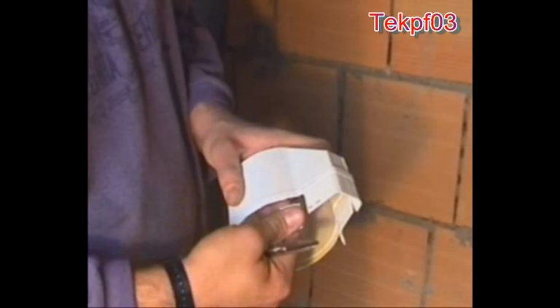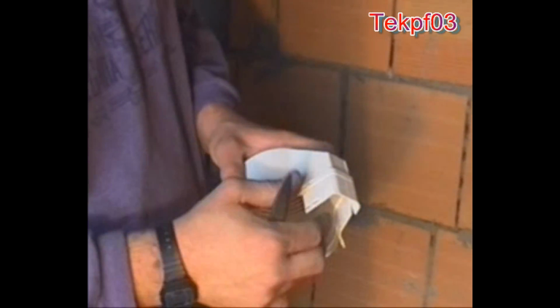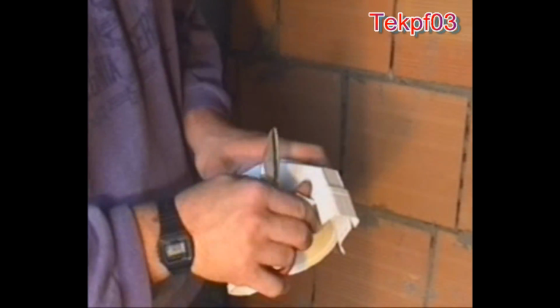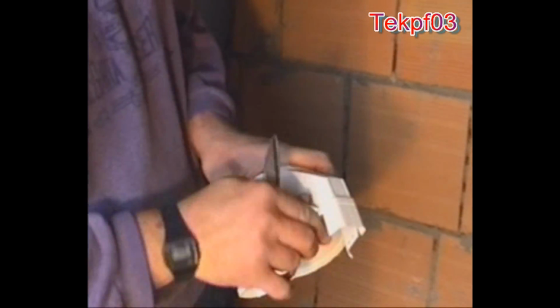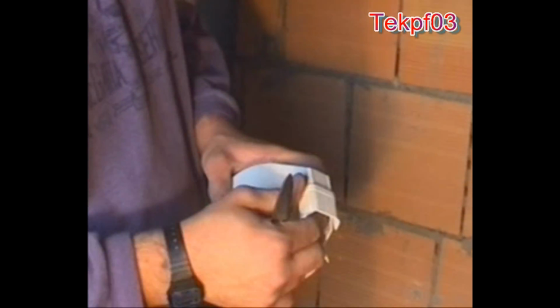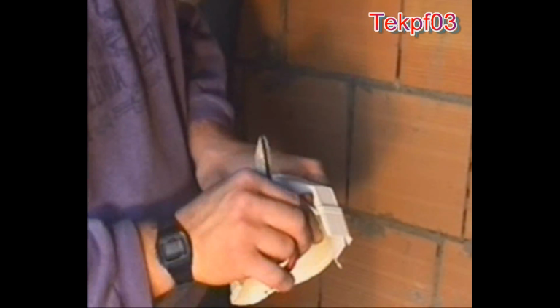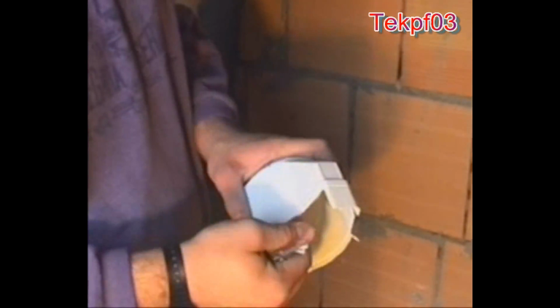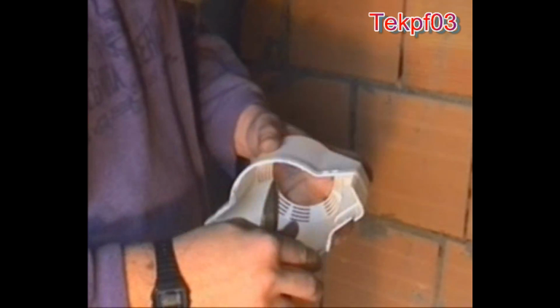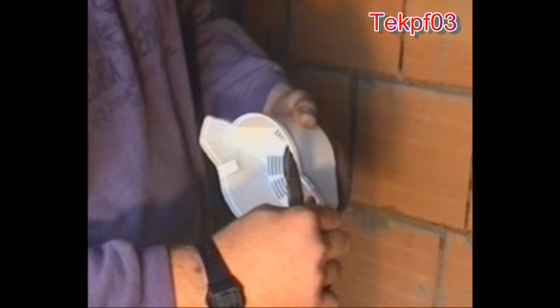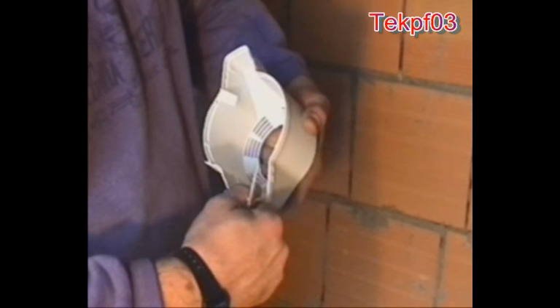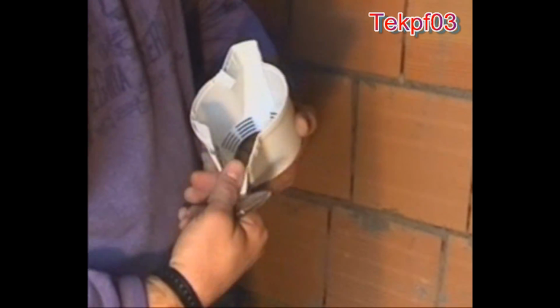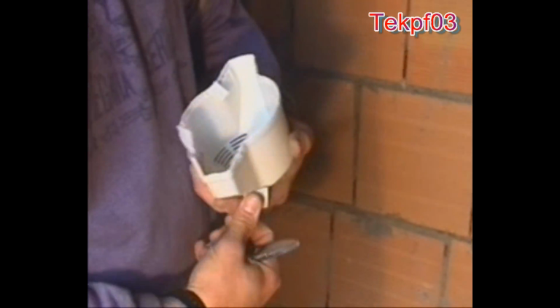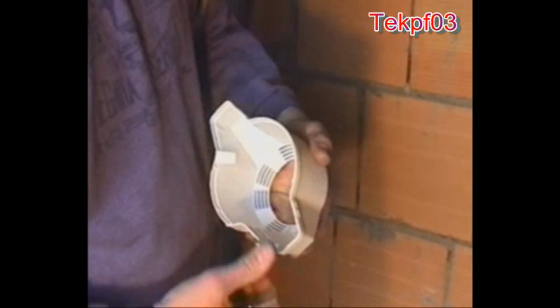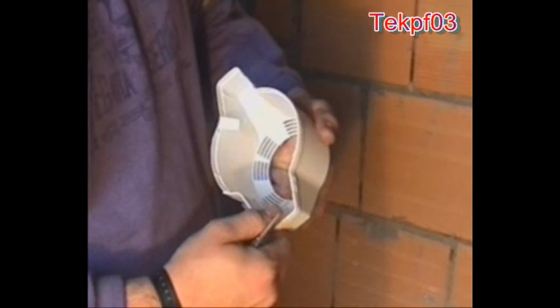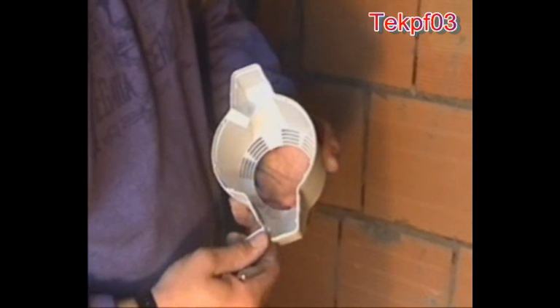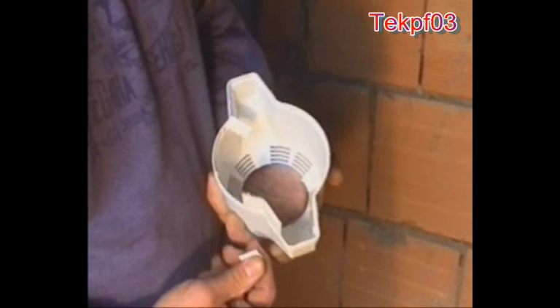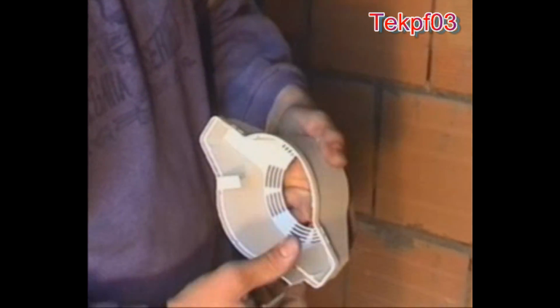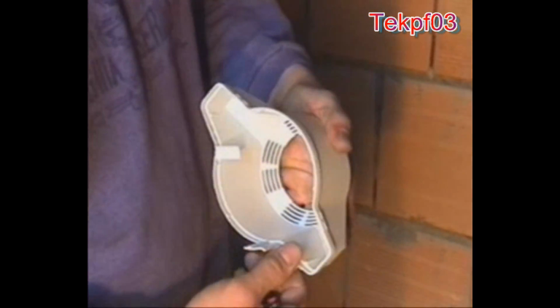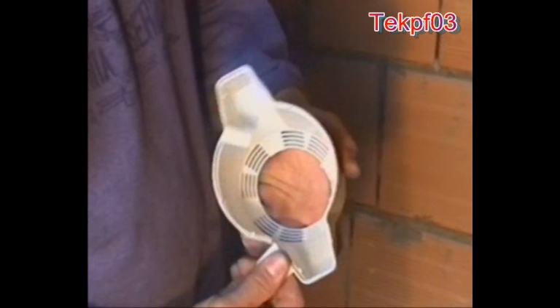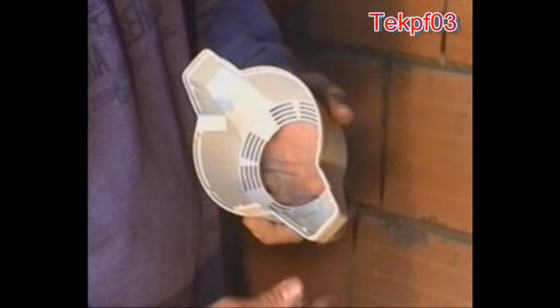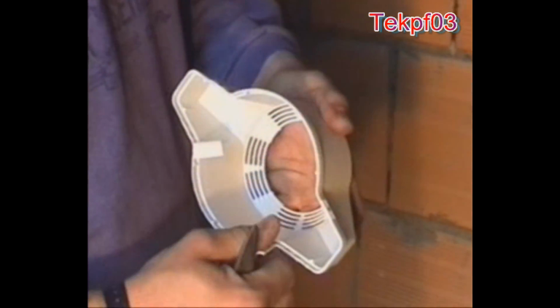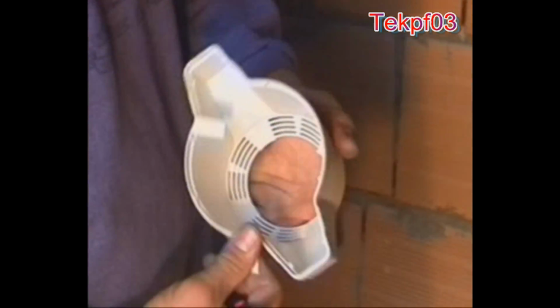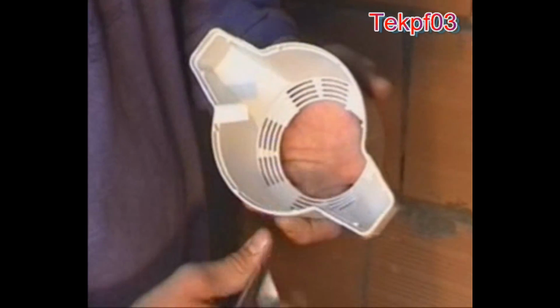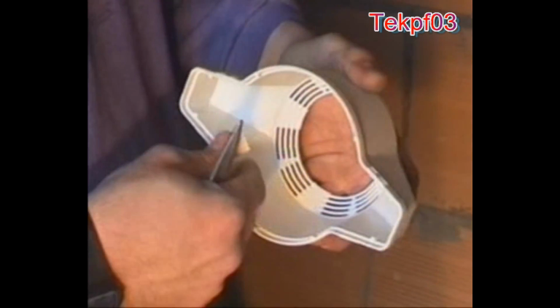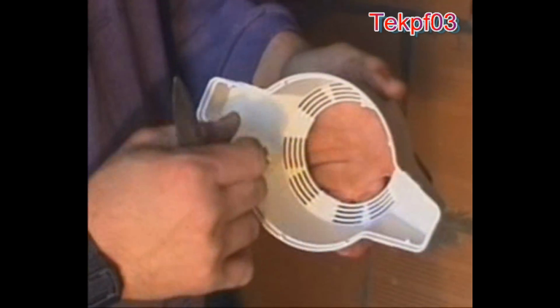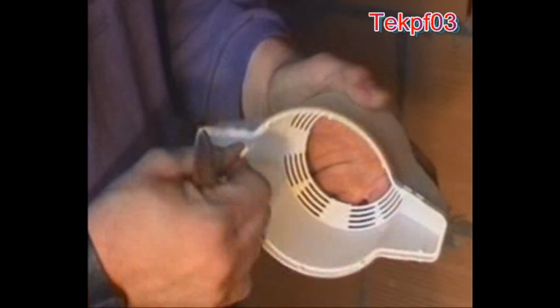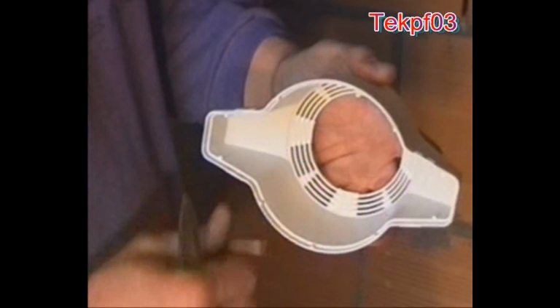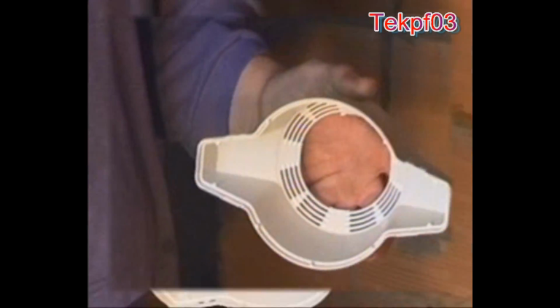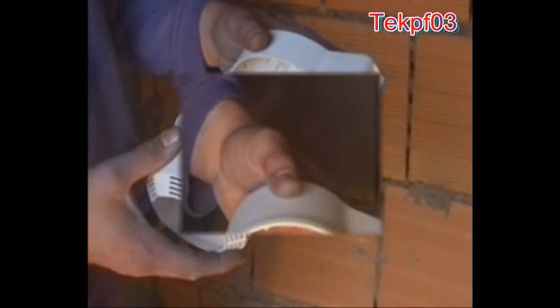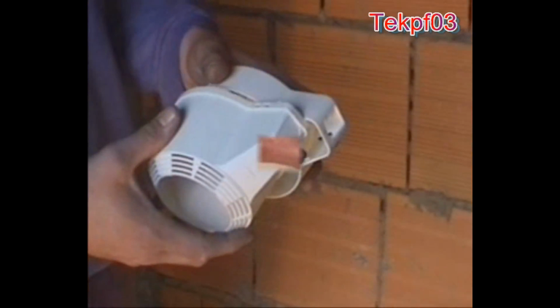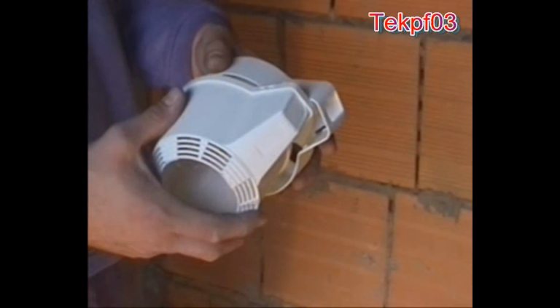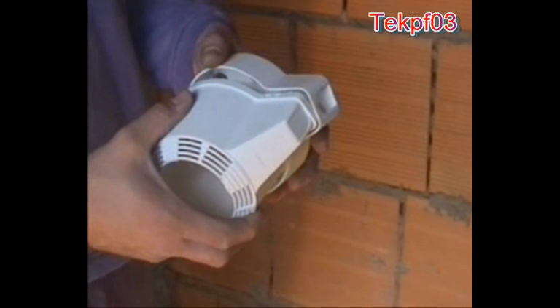The above described reduced size box can be used for mounting spotlights even in bricks as small as 8cm depth plus plaster.